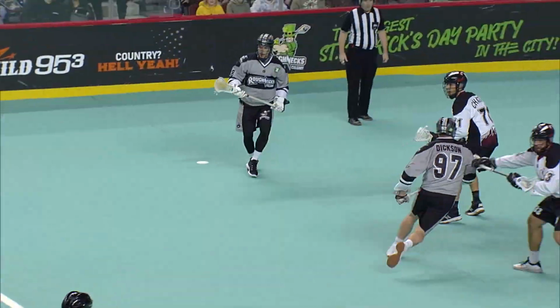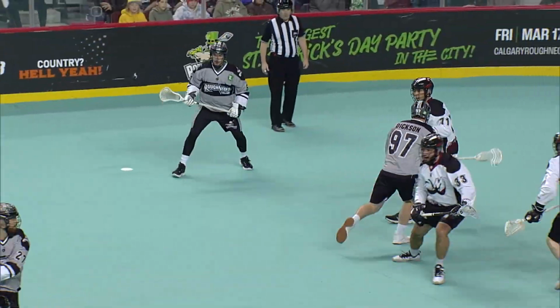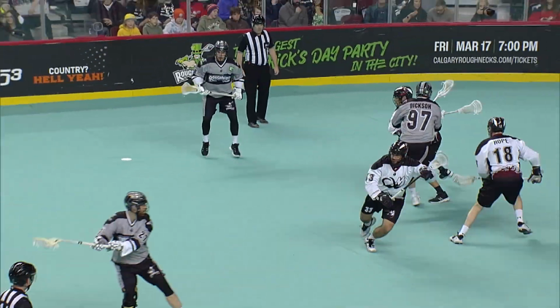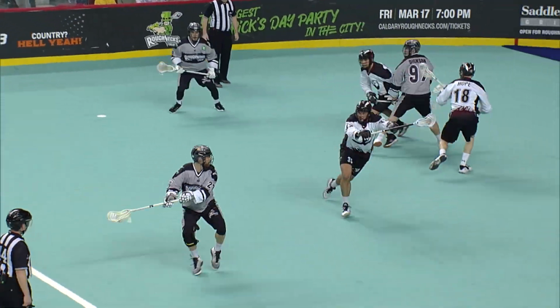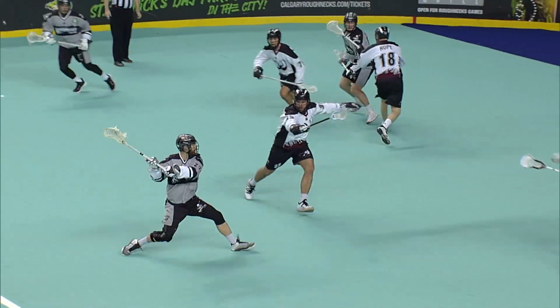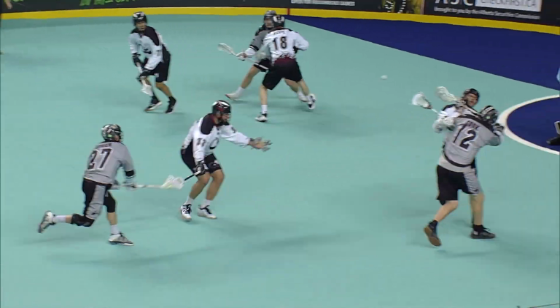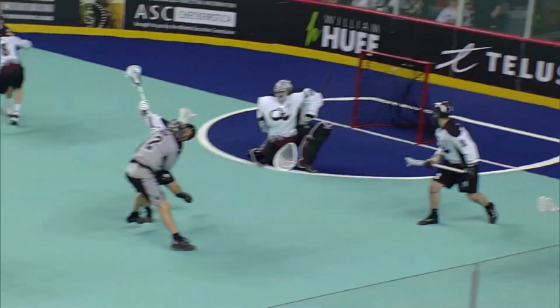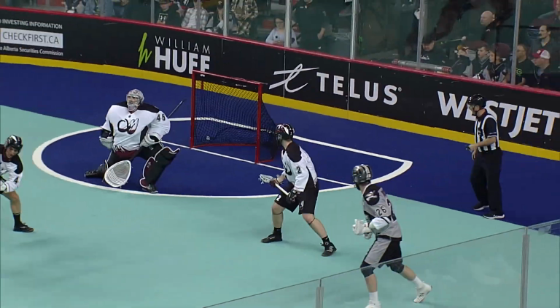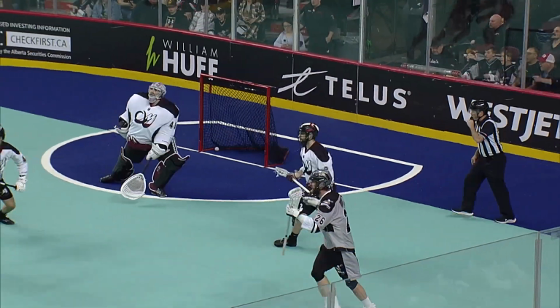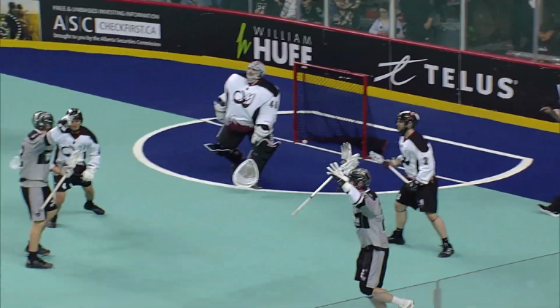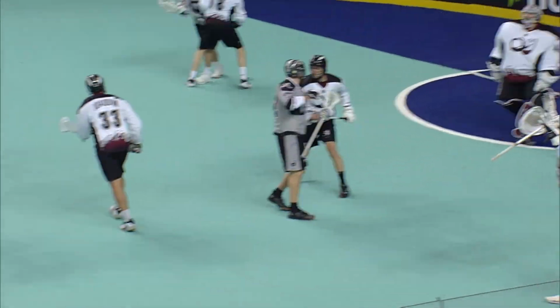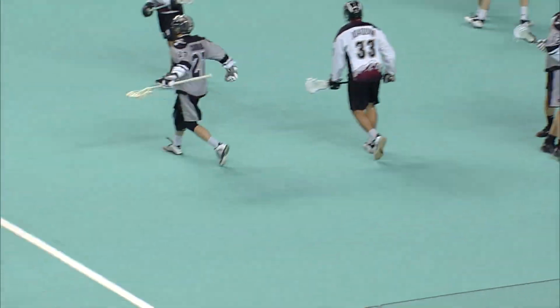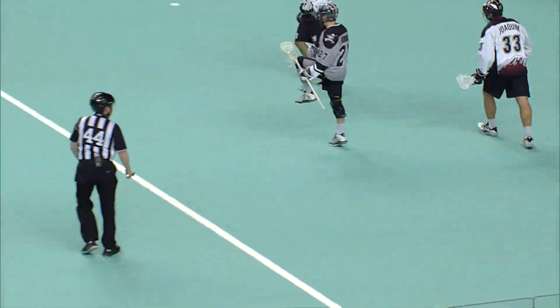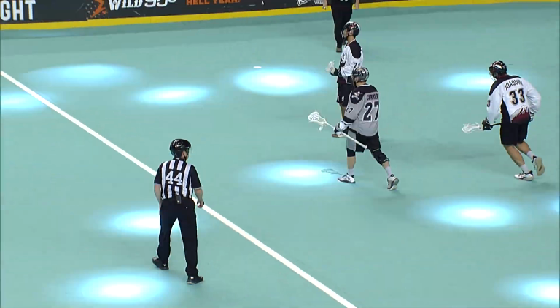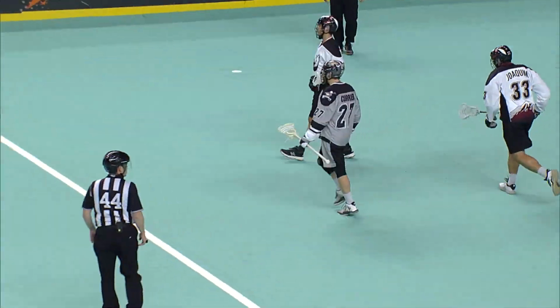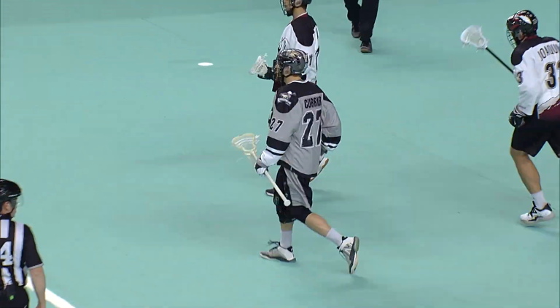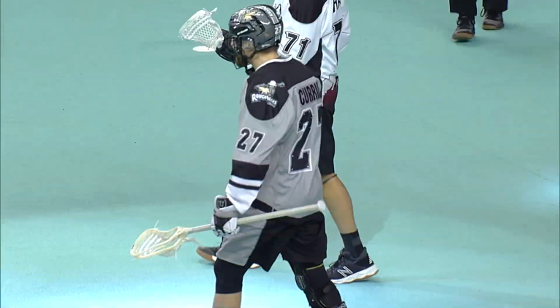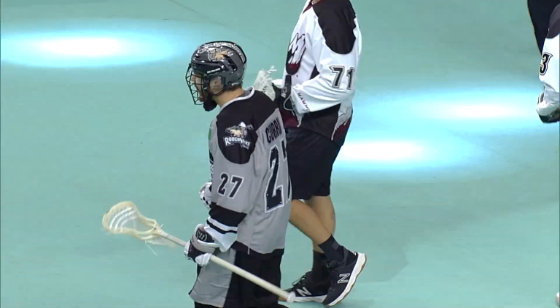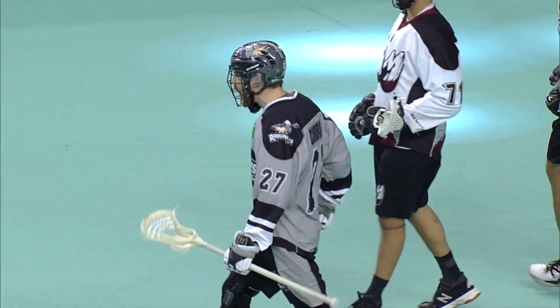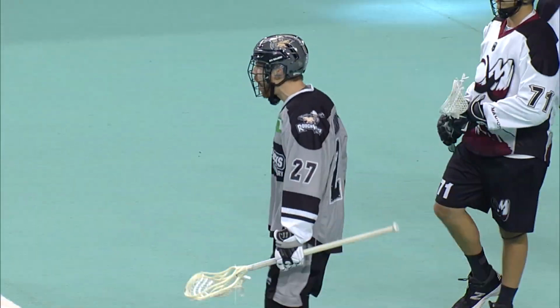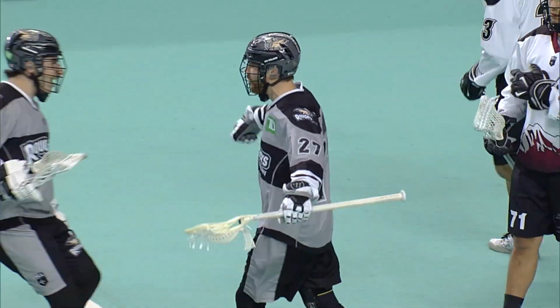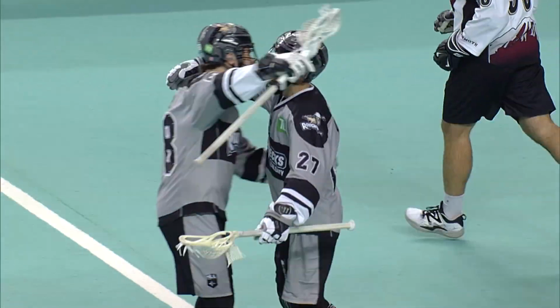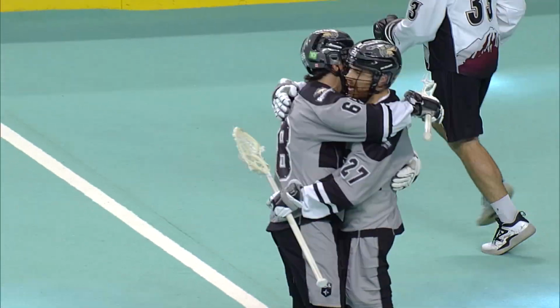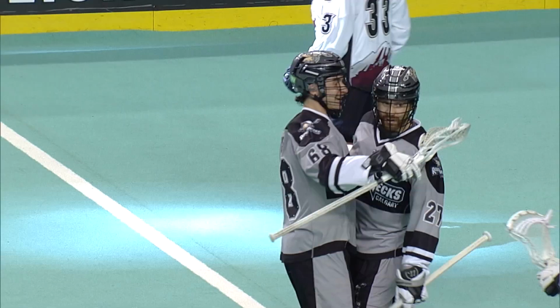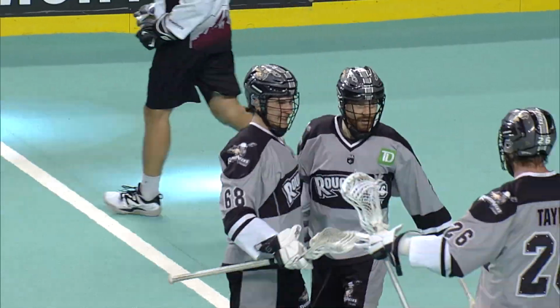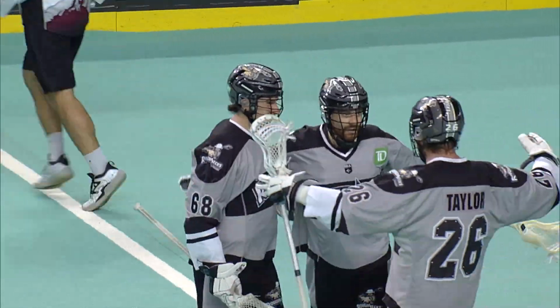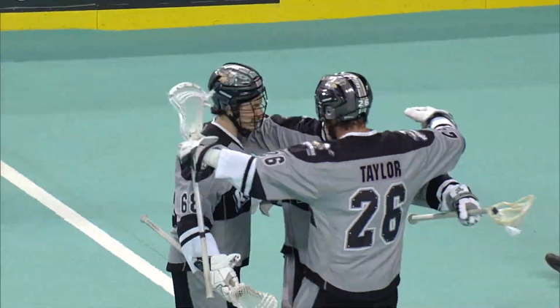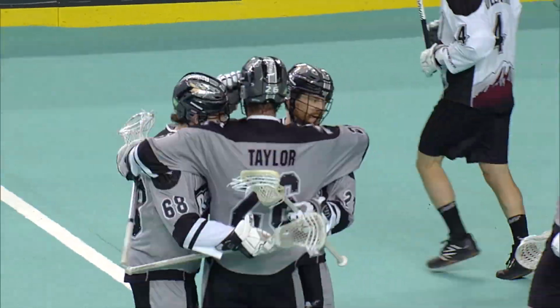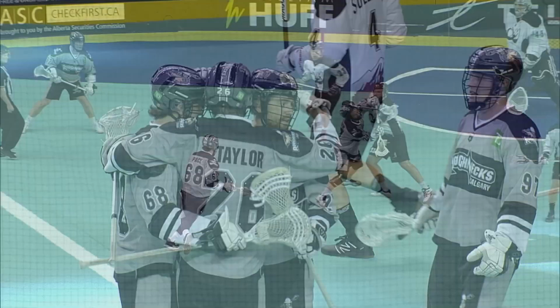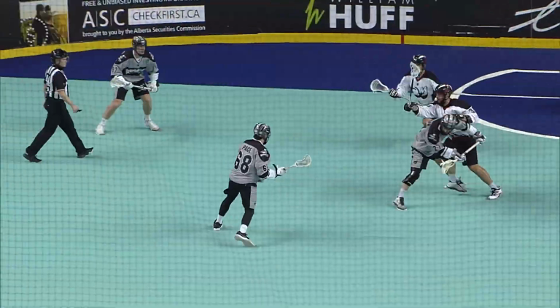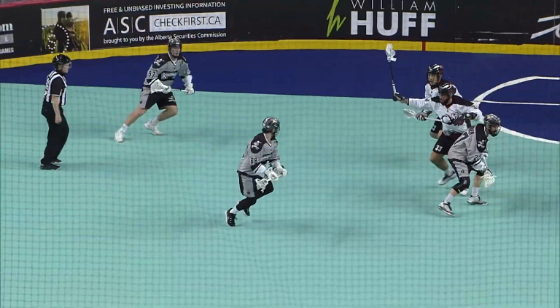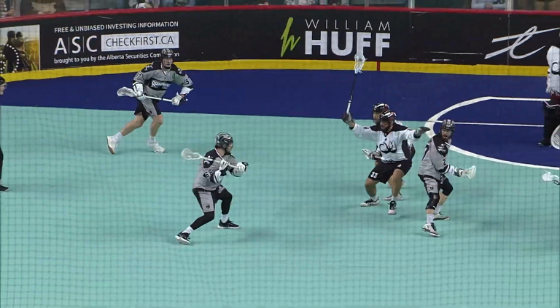Give it to Currier off the bench. Currier winds, fires, scores! Josh Currier dials long distance and beats Dylan Ward.